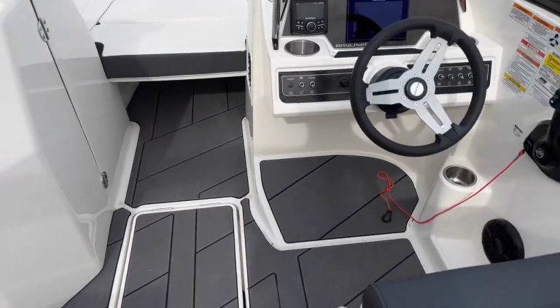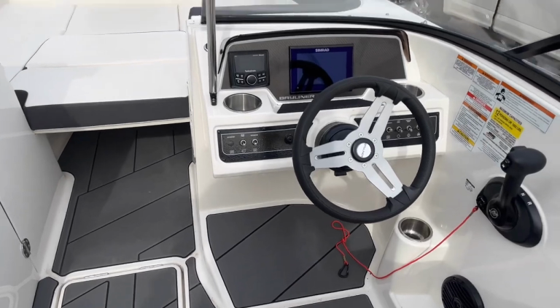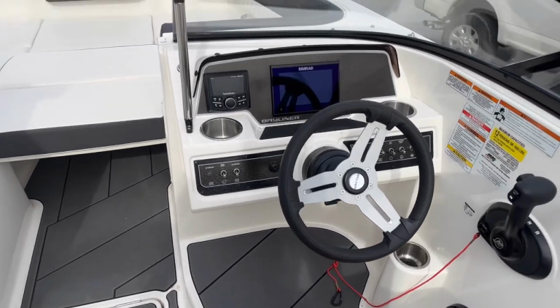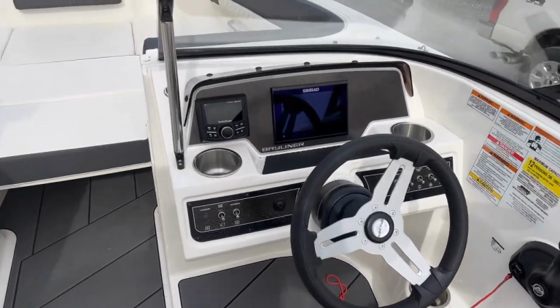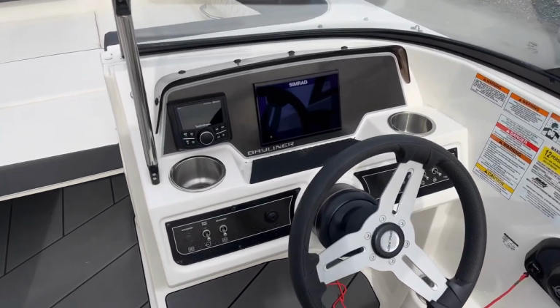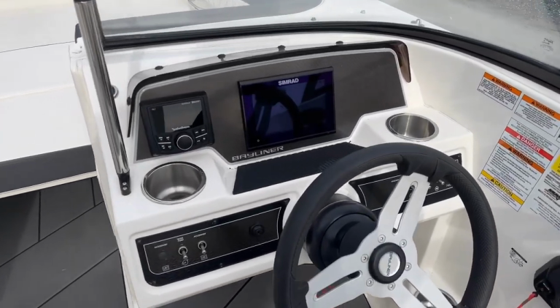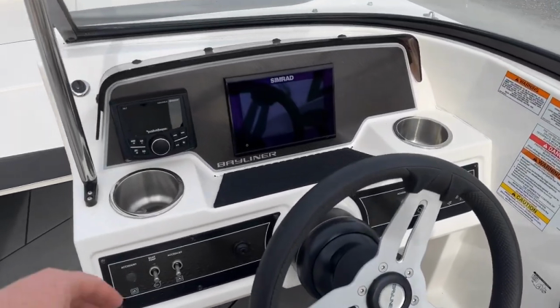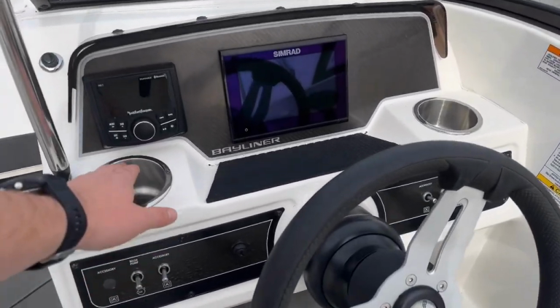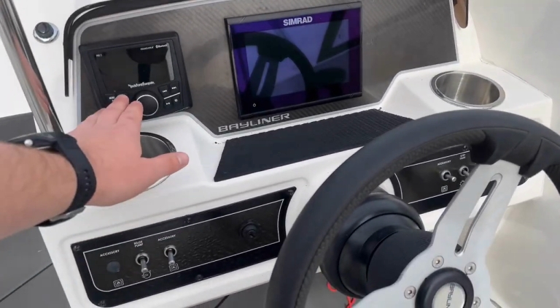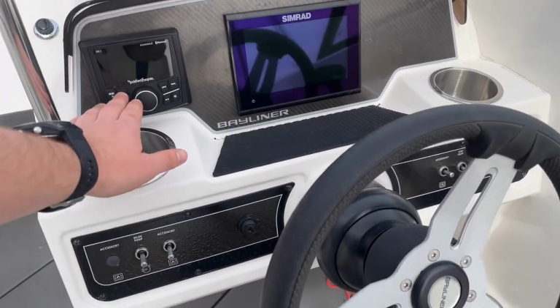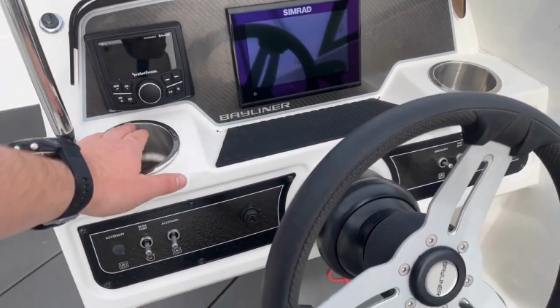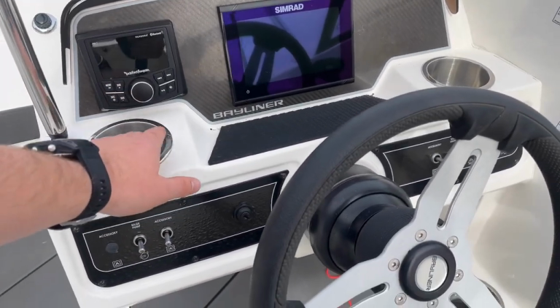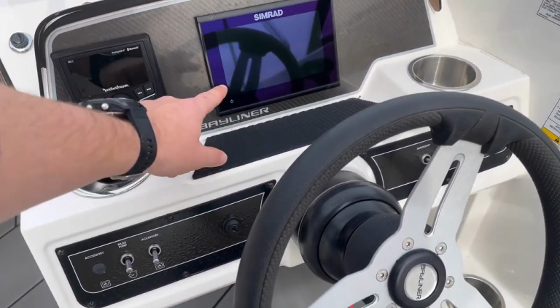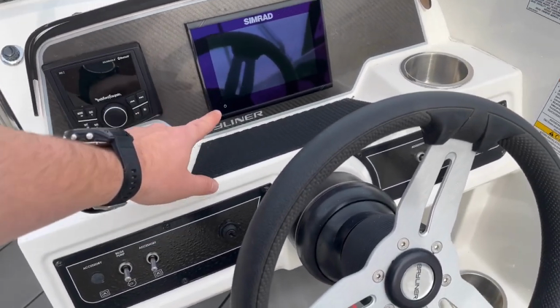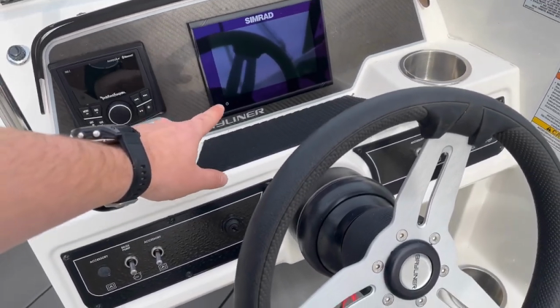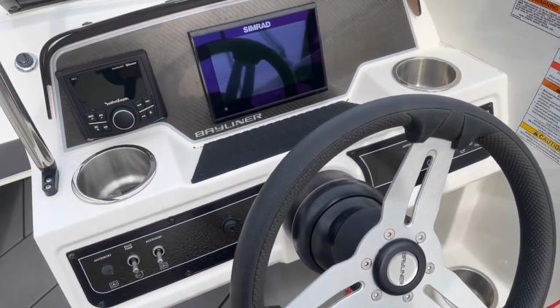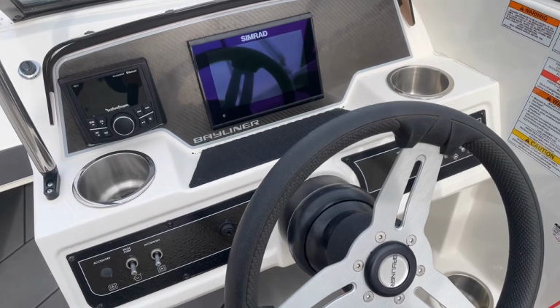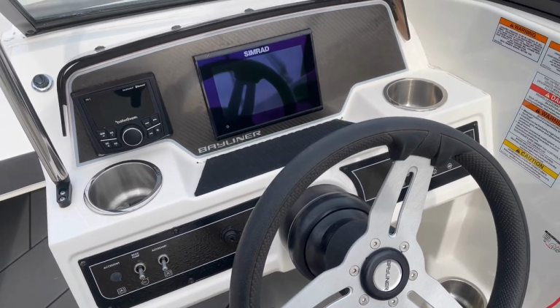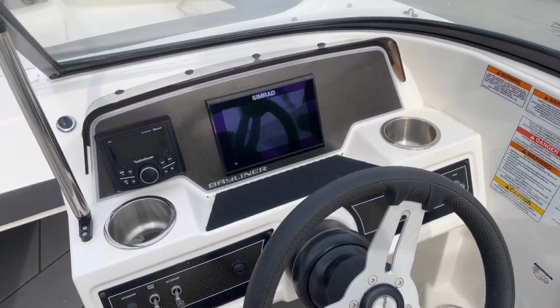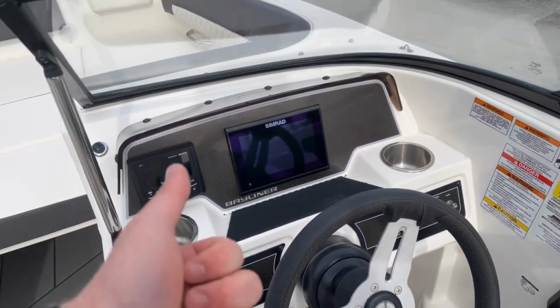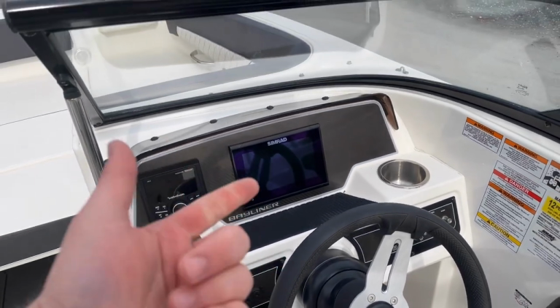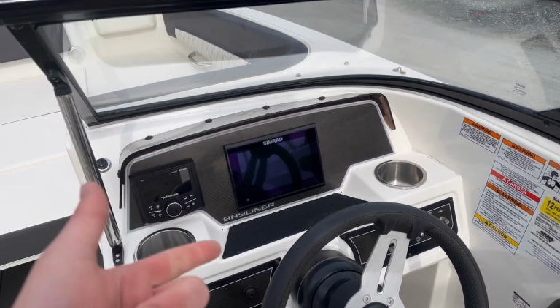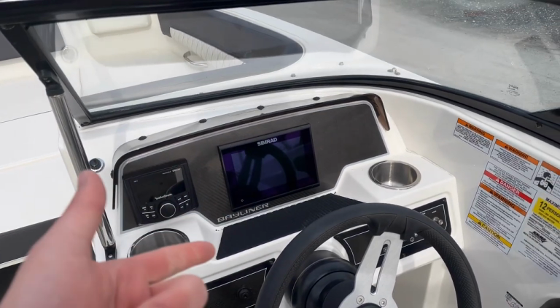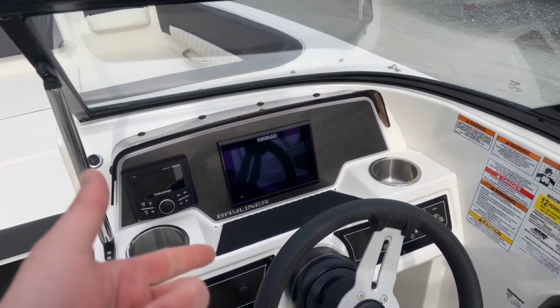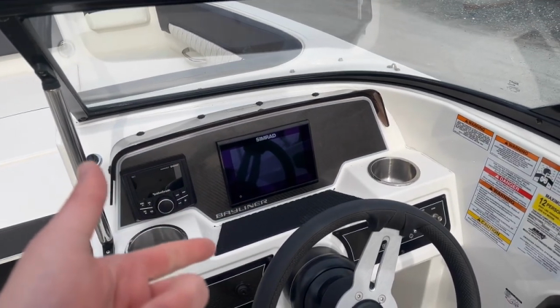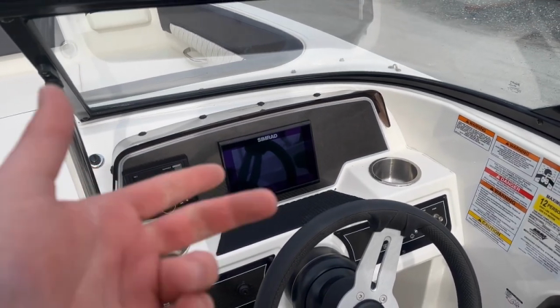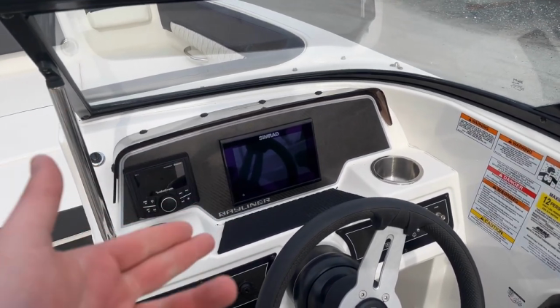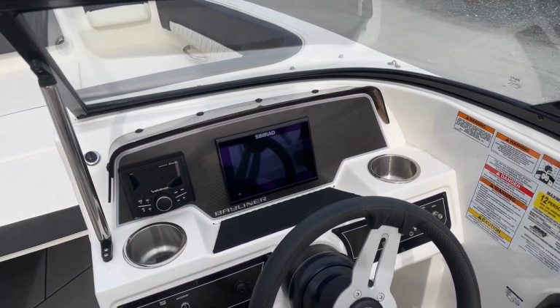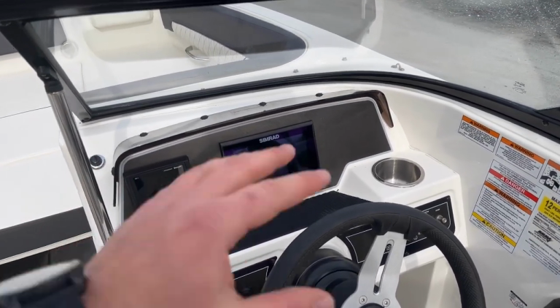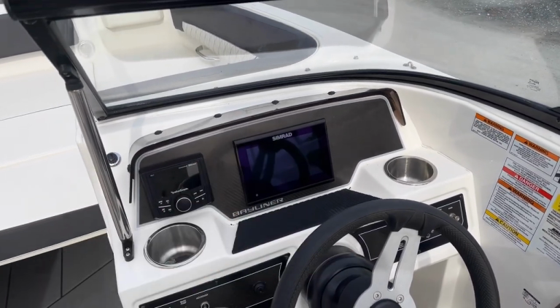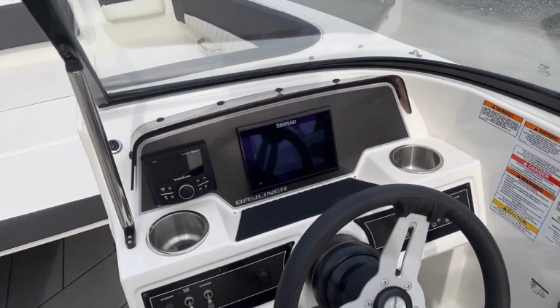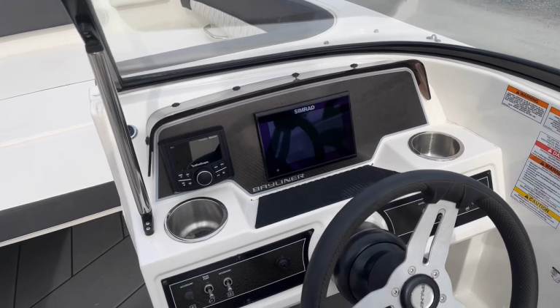Moving over to the helm, we have our Rockford Fosgate upgraded stereo with a seven-inch Simrad touchscreen that has your GPS, your gauges, and fish finder all built into one unit.